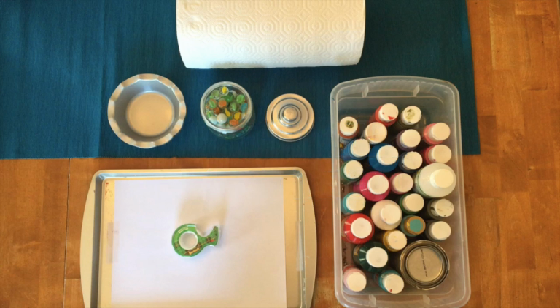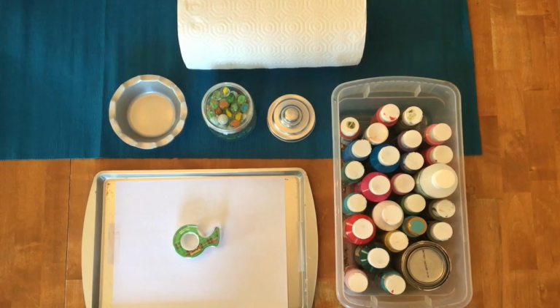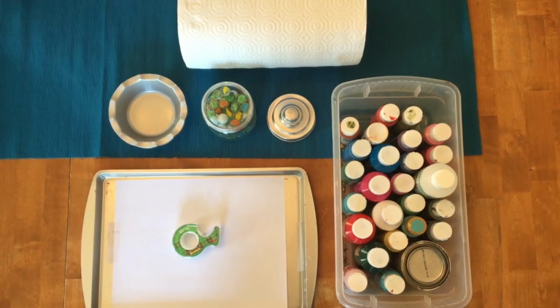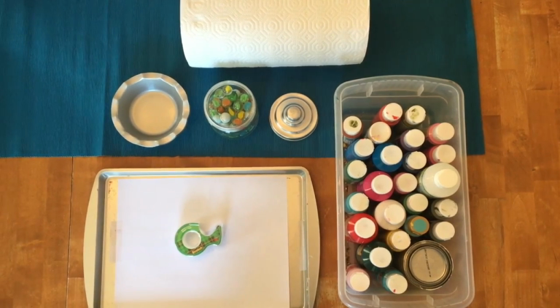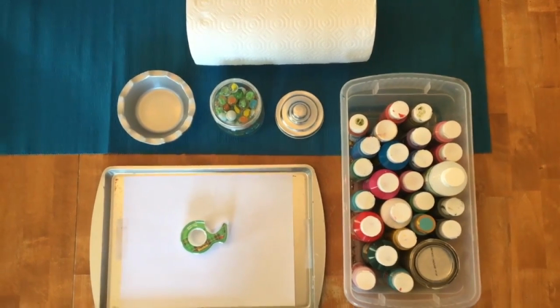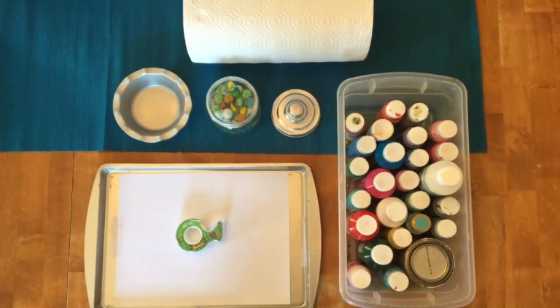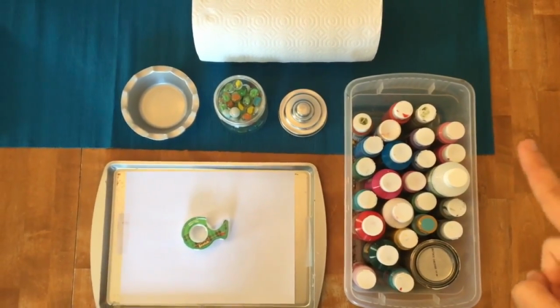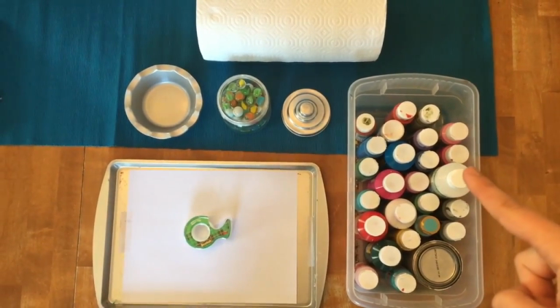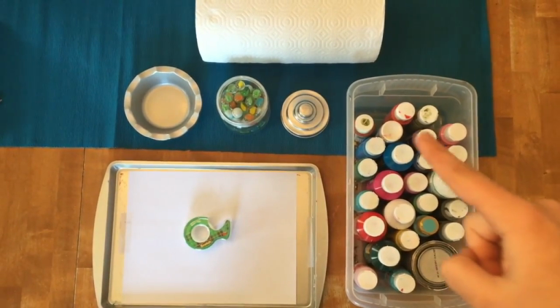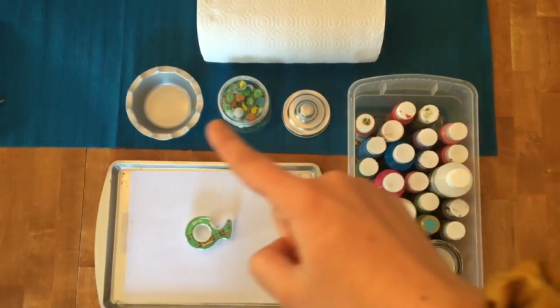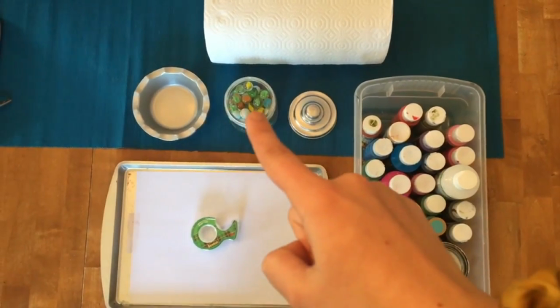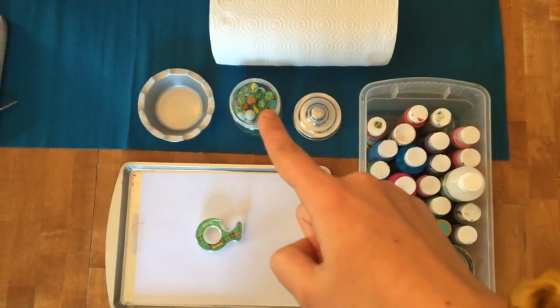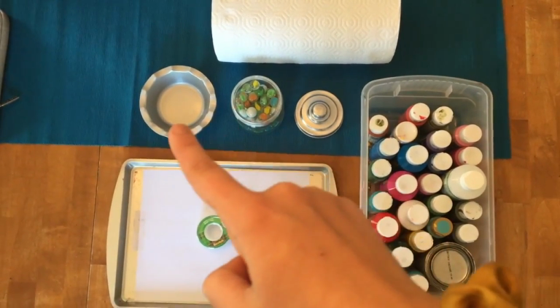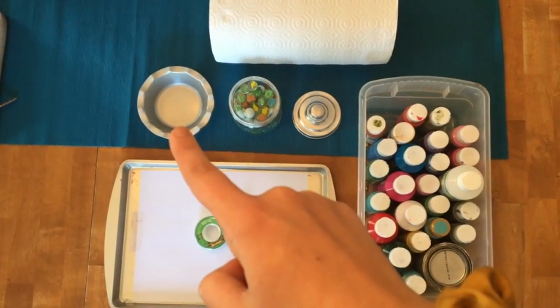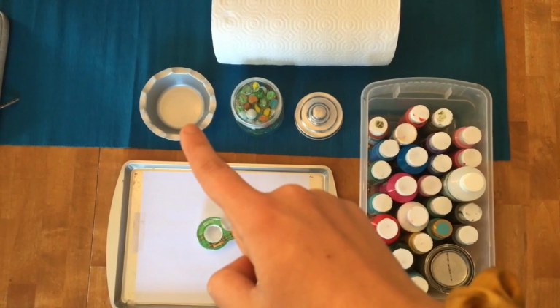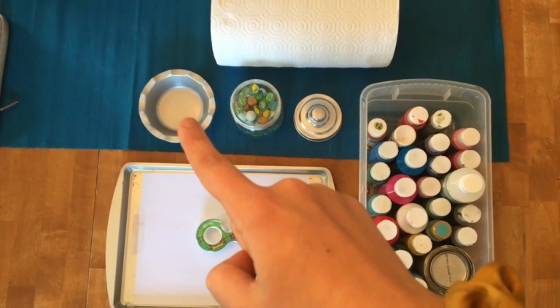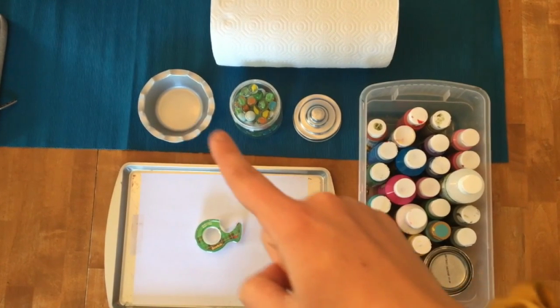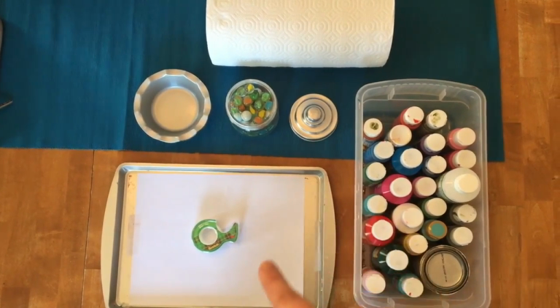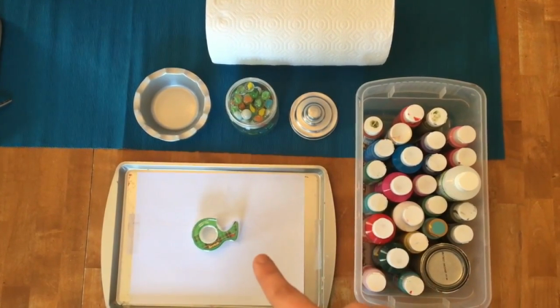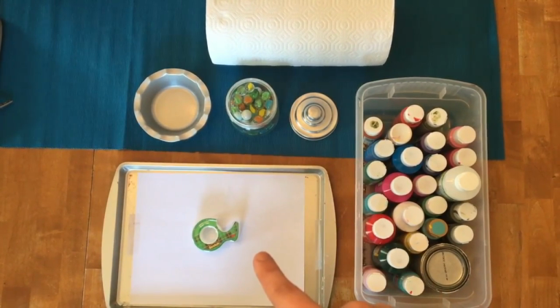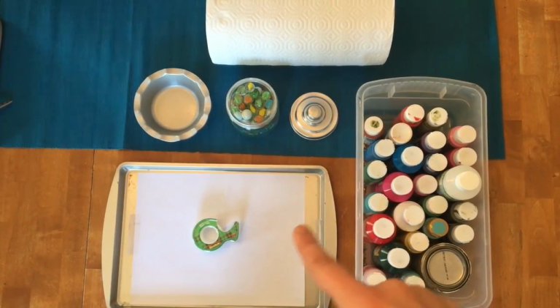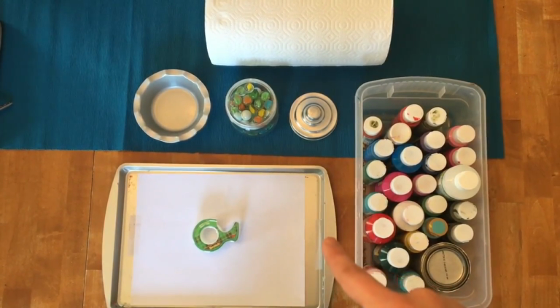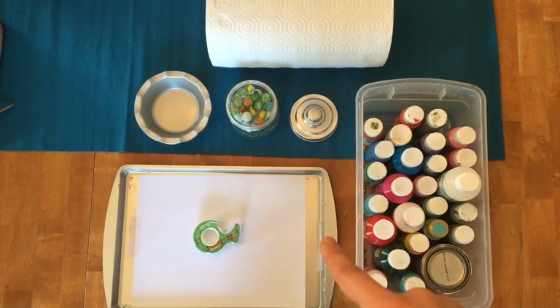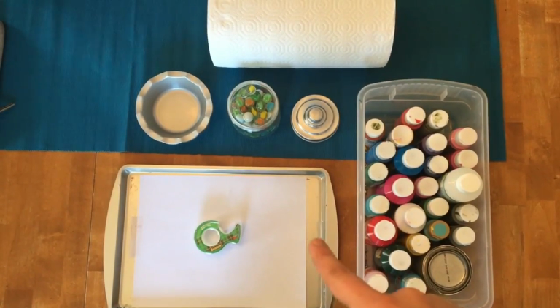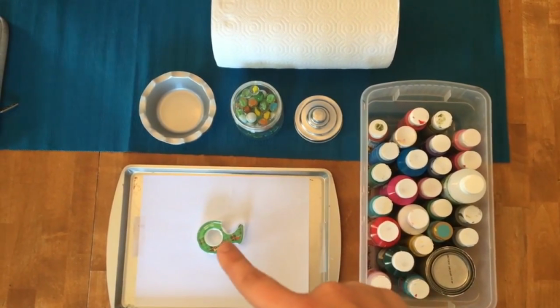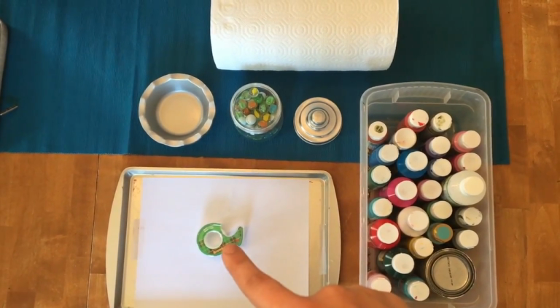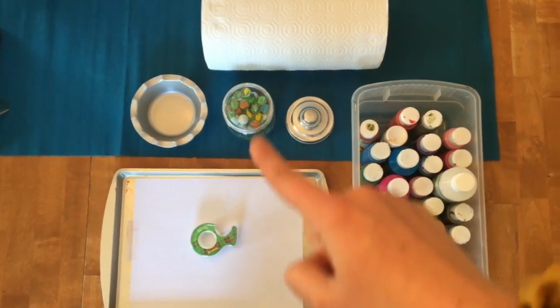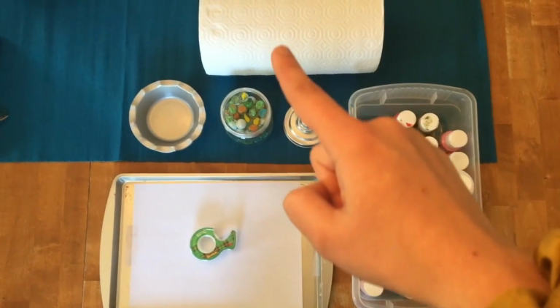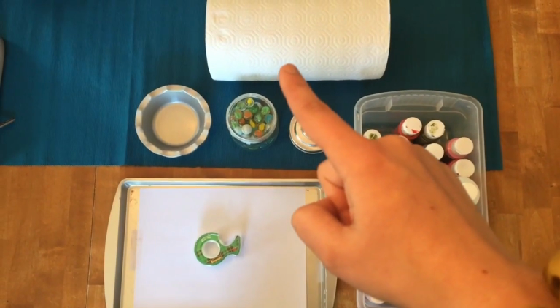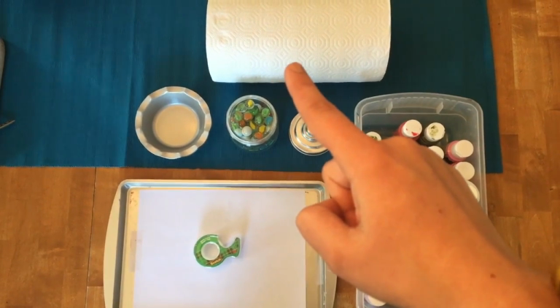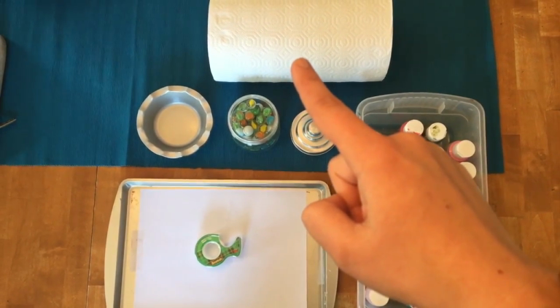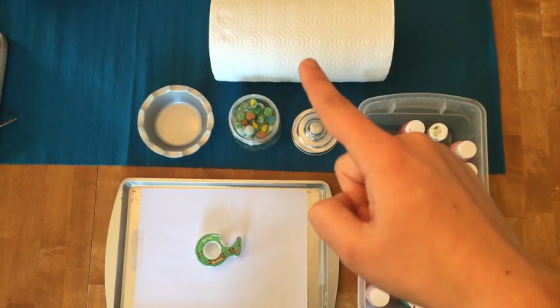For this activity you'll need paints, marbles, cups to hold the paint, paper, a cookie sheet, tape, and paper towels to wipe off your hands.